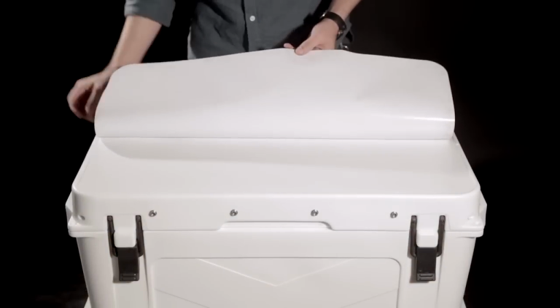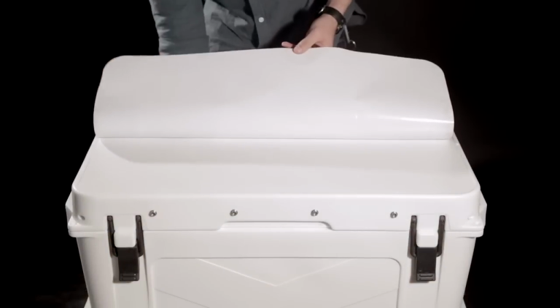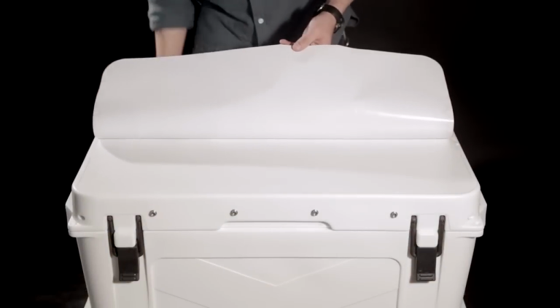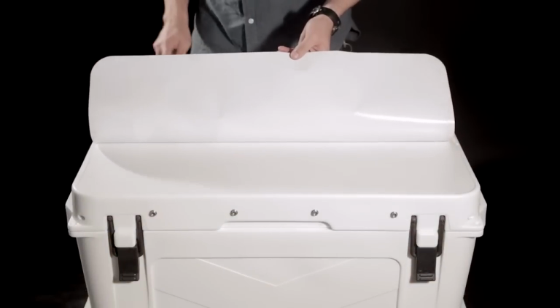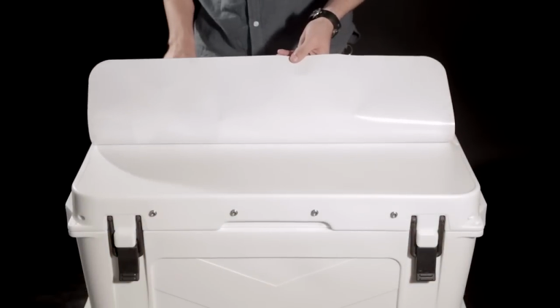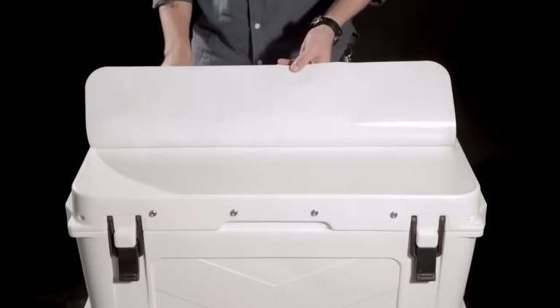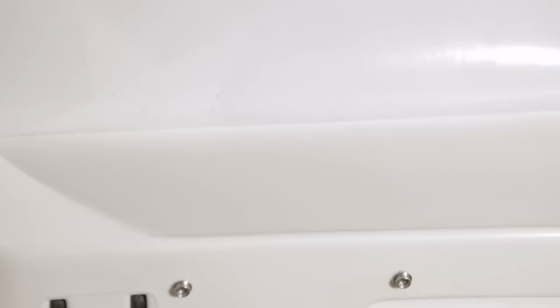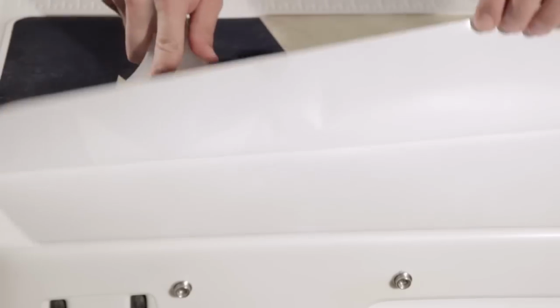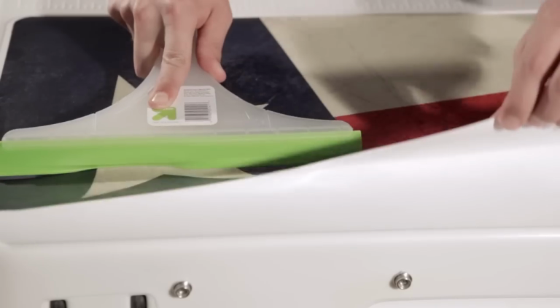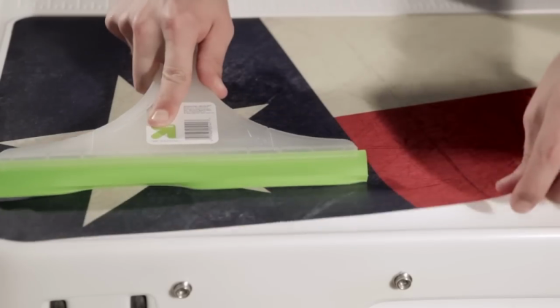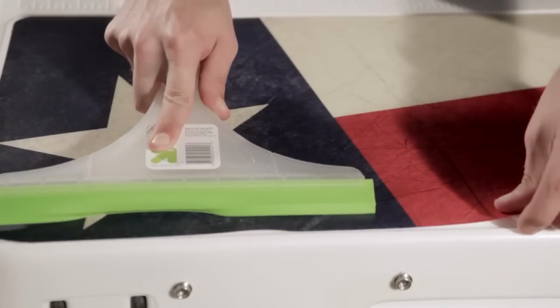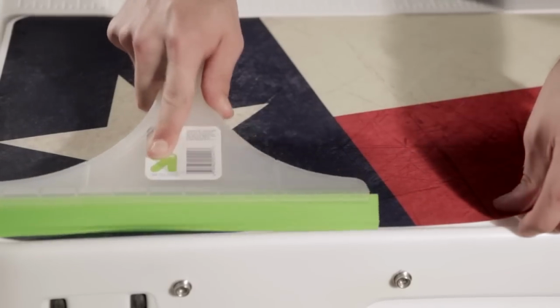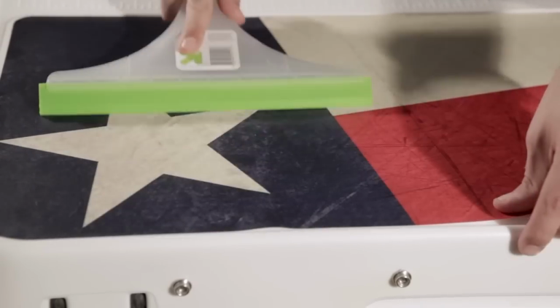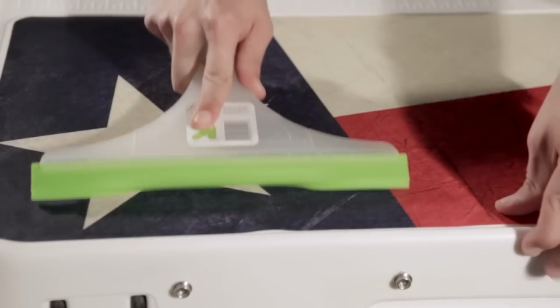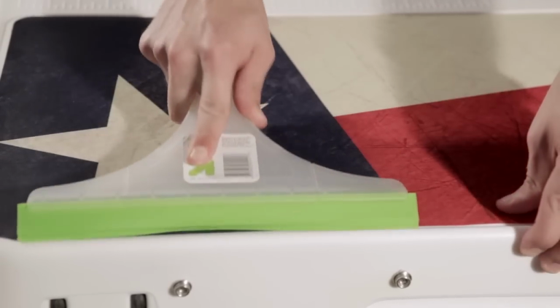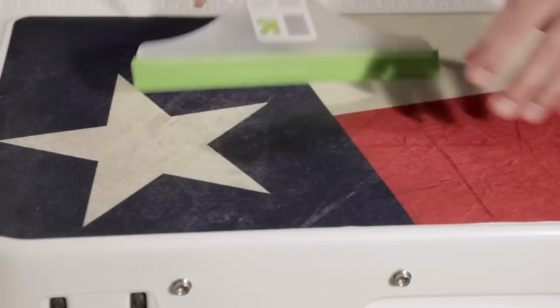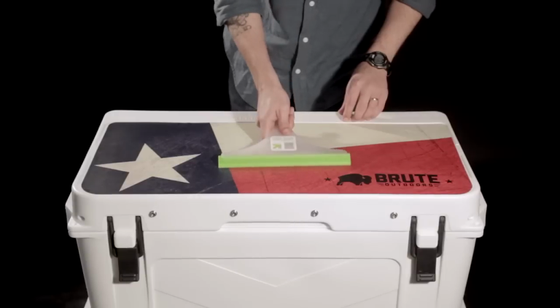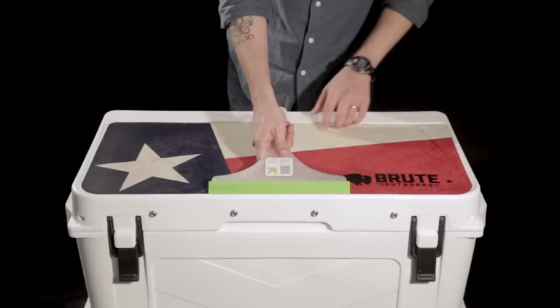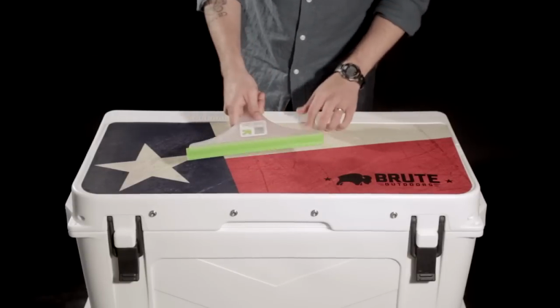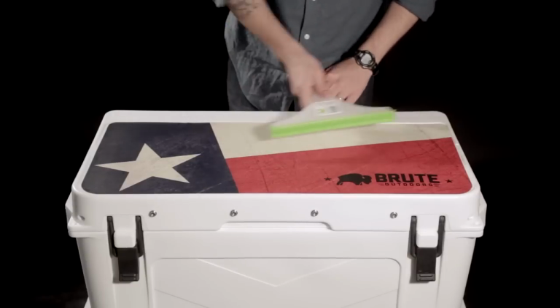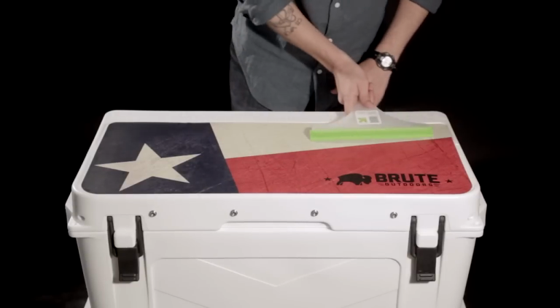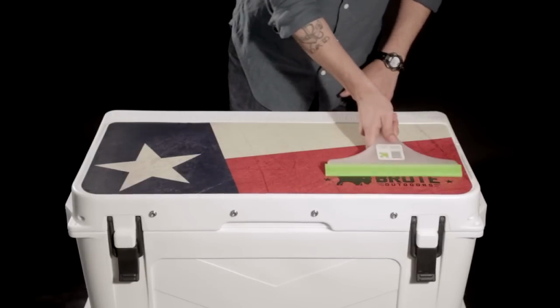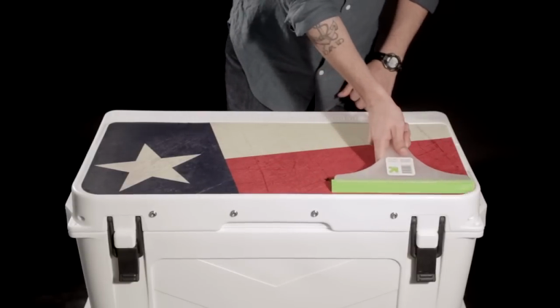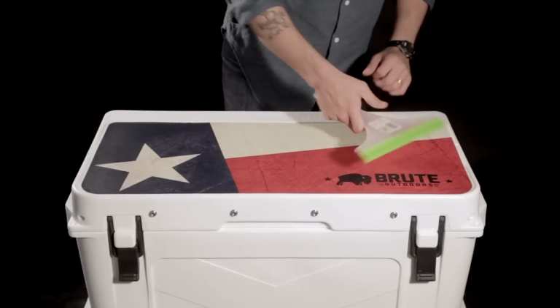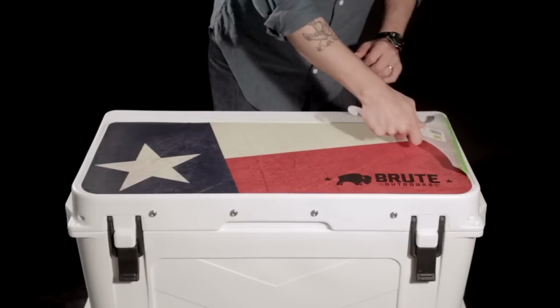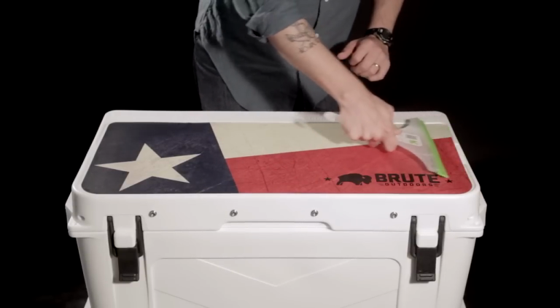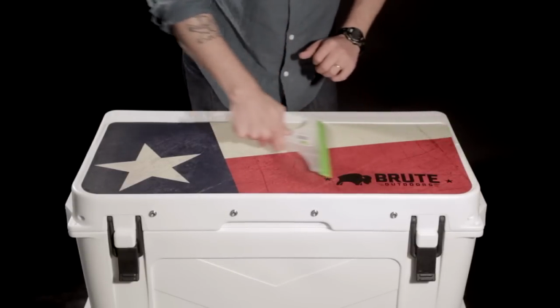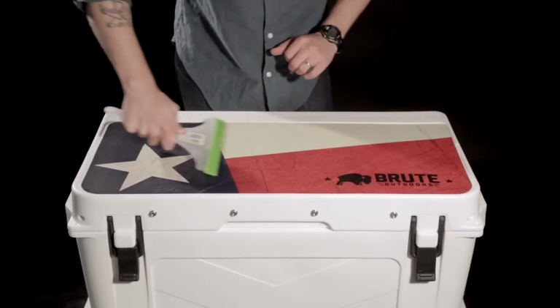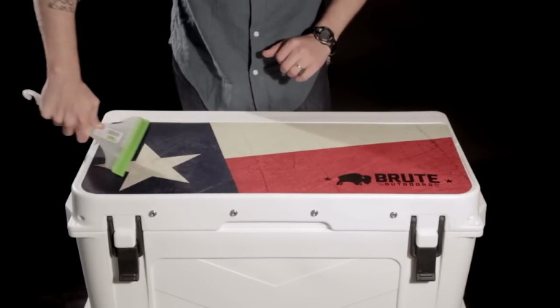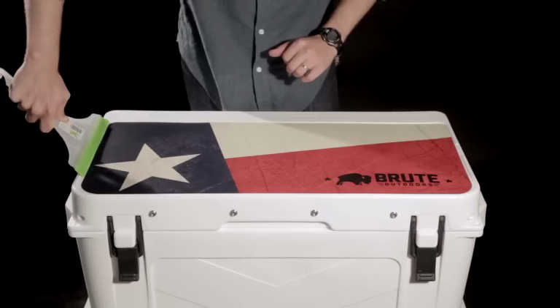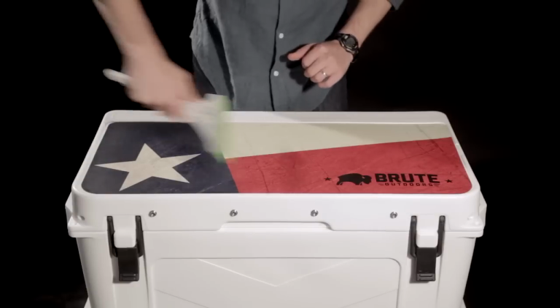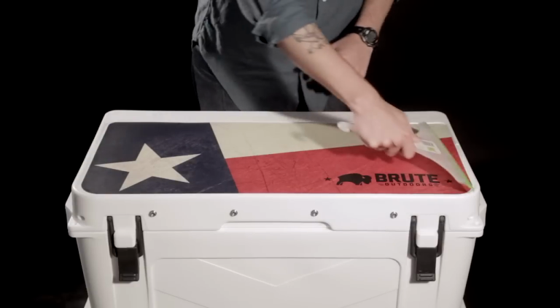Work in one direction with a squeegee from your starting edge, applying outward to minimize air bubbles. Continue to work out any air bubbles once the lid graphic is fully applied. If you're unhappy with the alignment, just peel up and start over.